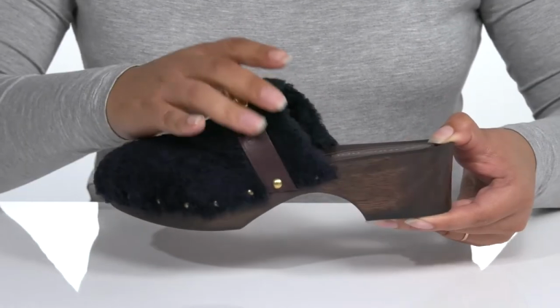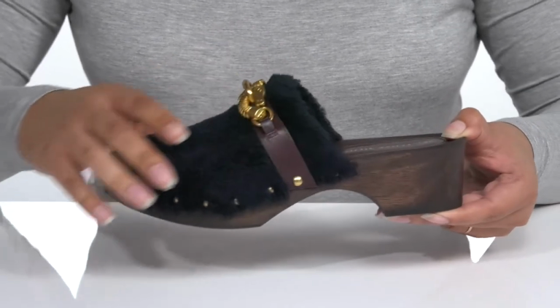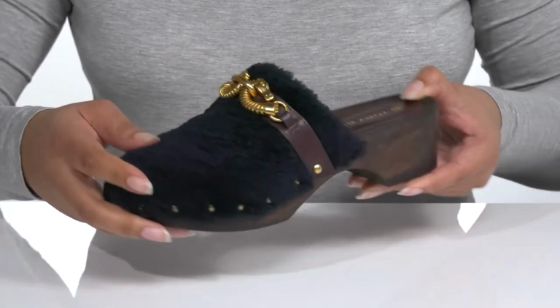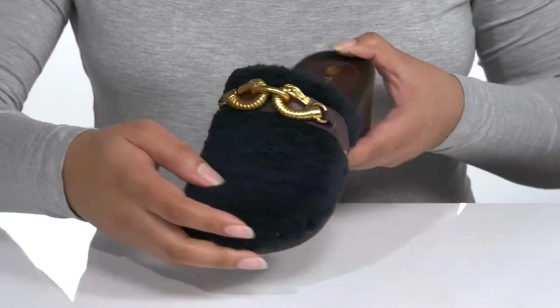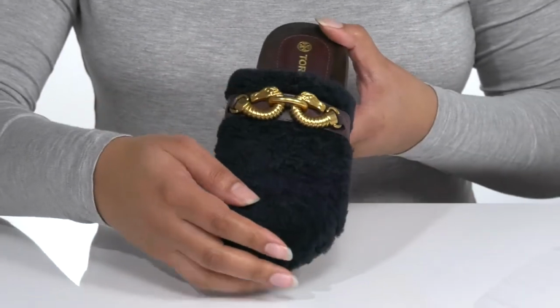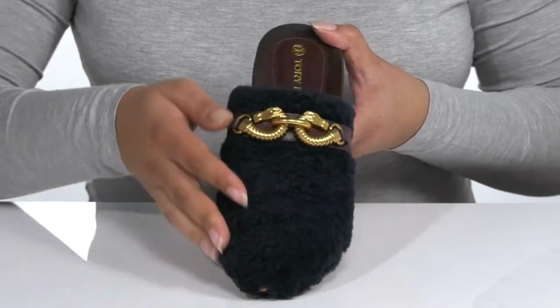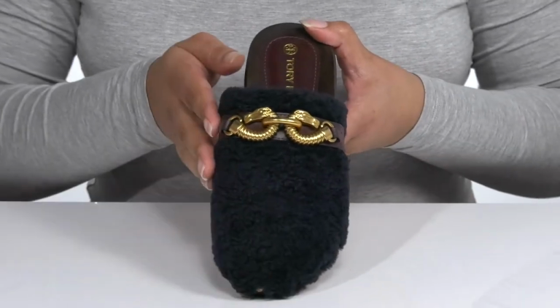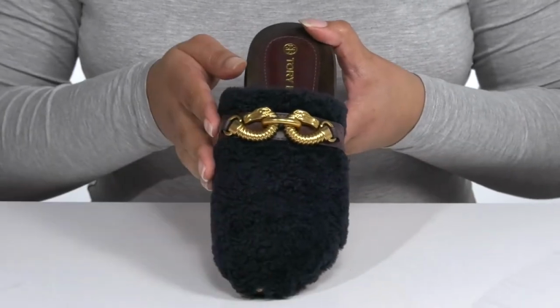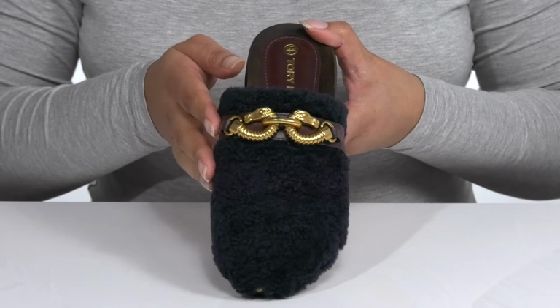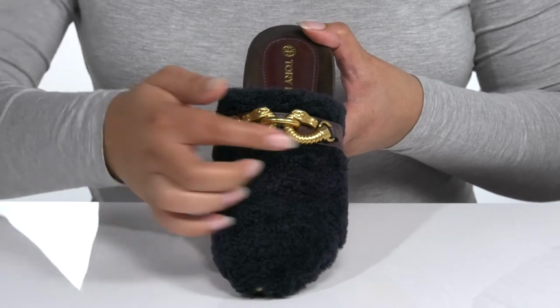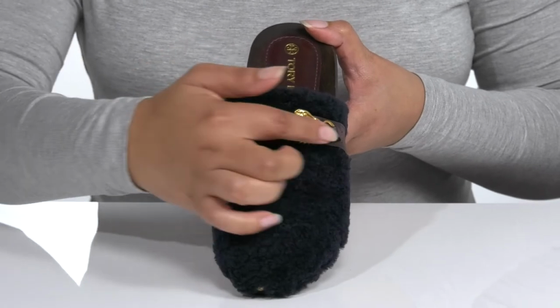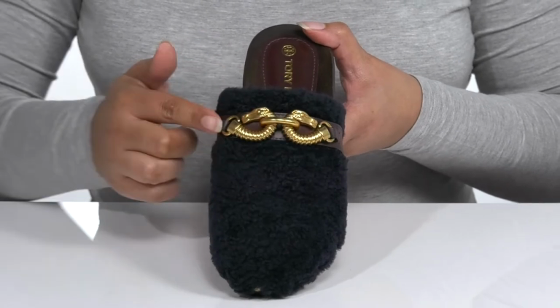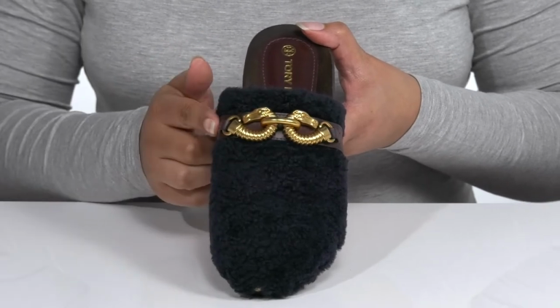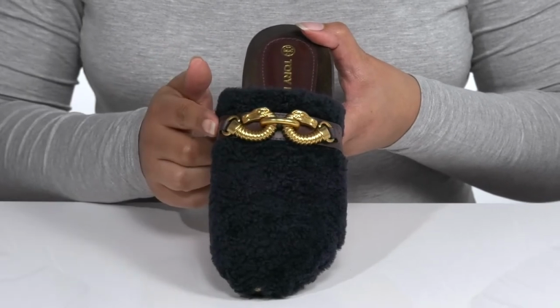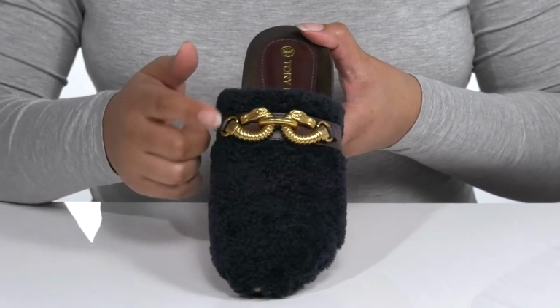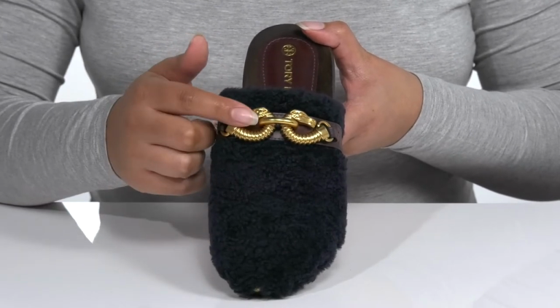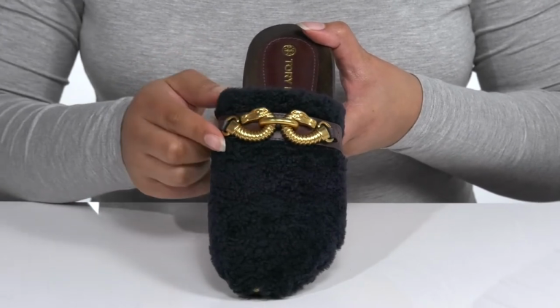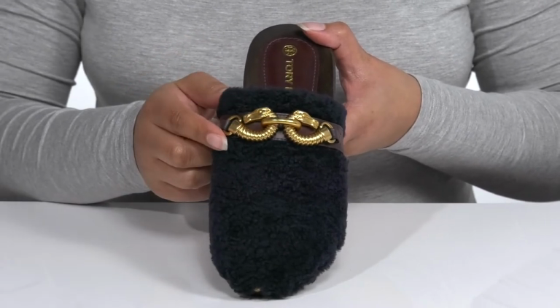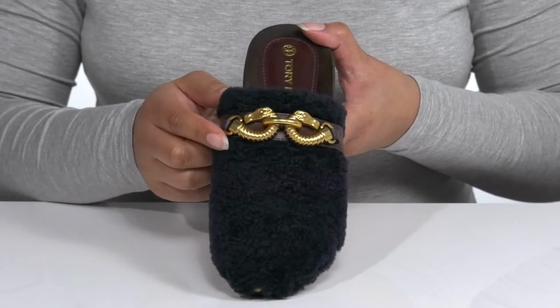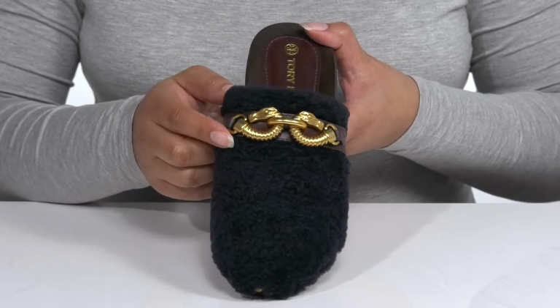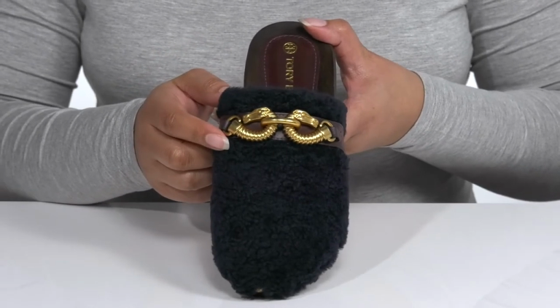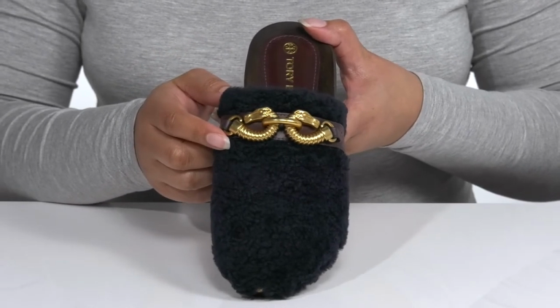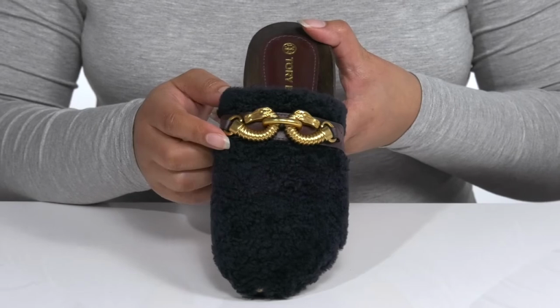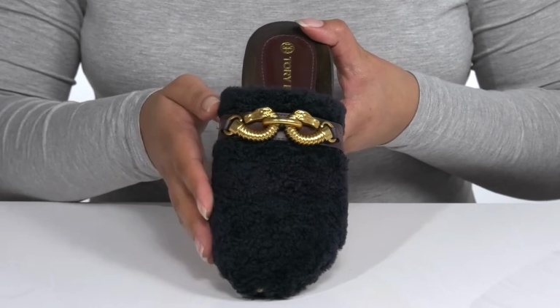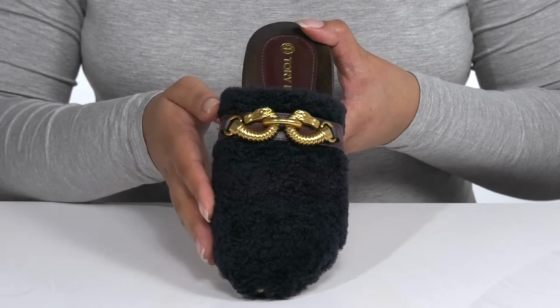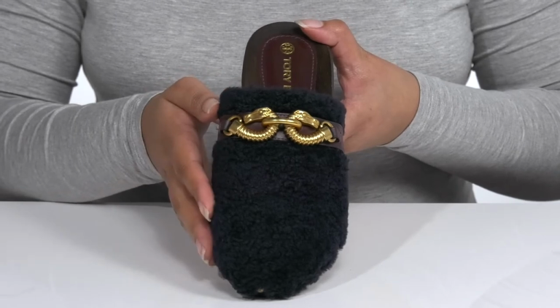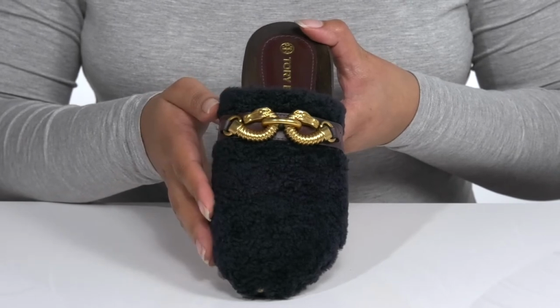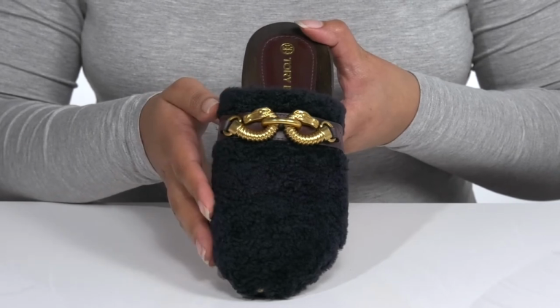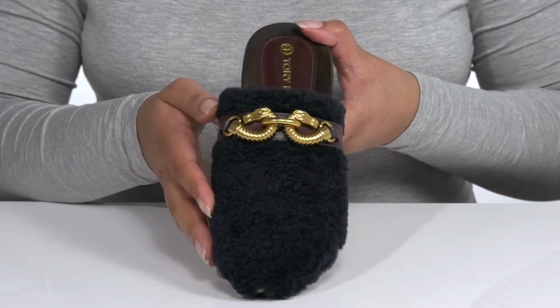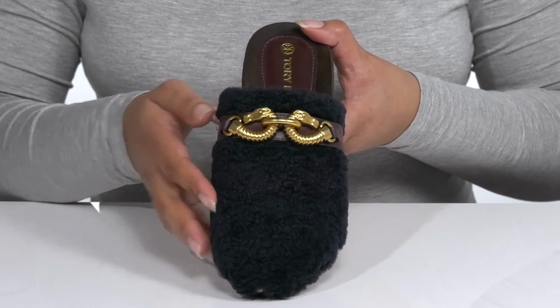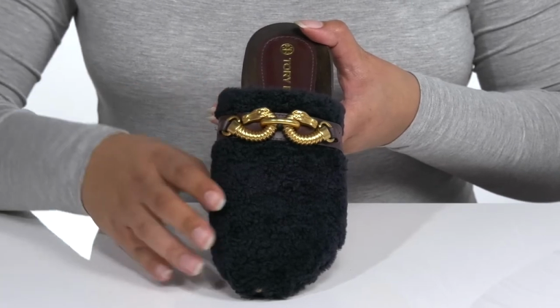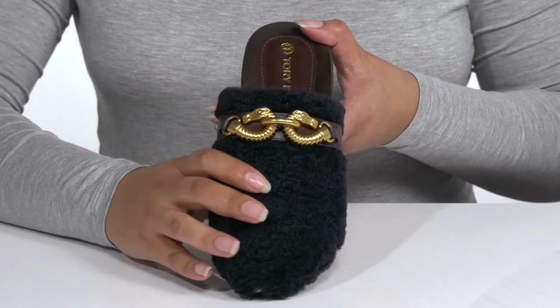It is covered in faux fur that is trendy for the summer, with a strap that goes over the vamp that has a golden horse bit giving it some flair. I would wear these with some skinny jeans and your favorite blouse.